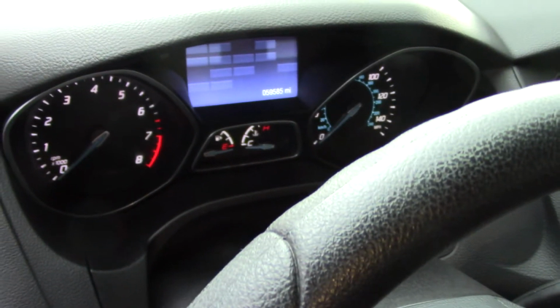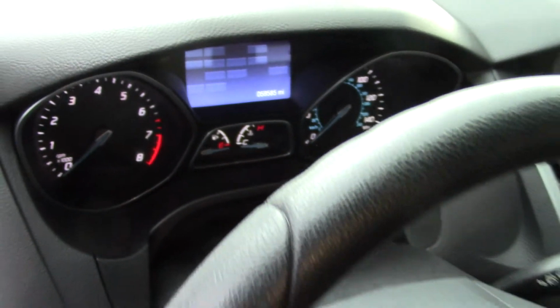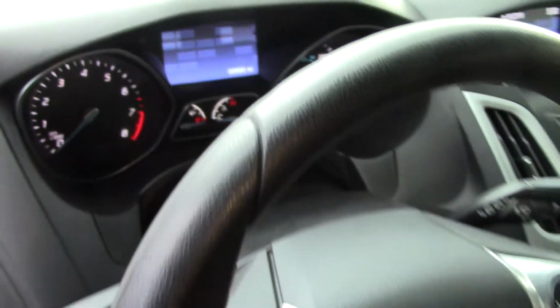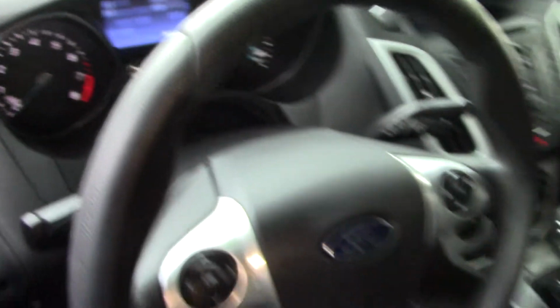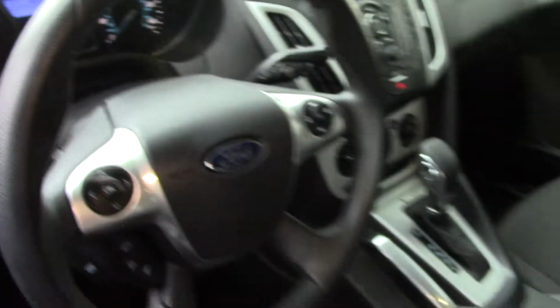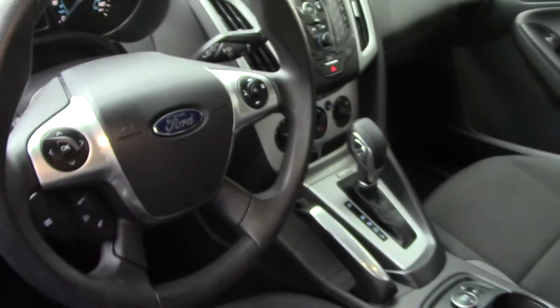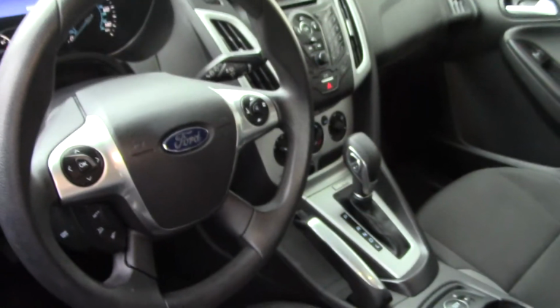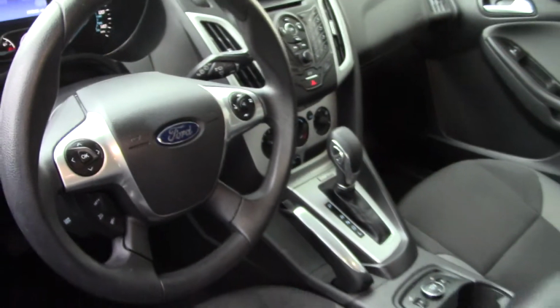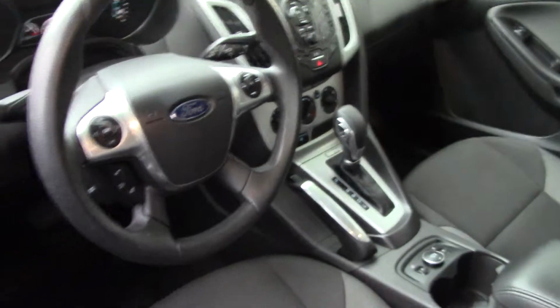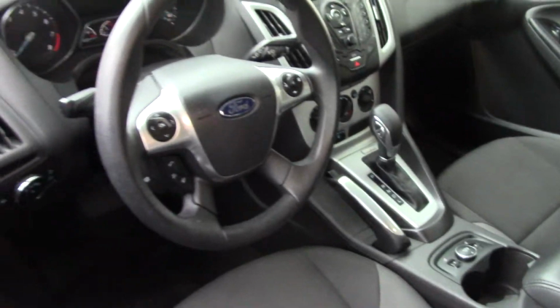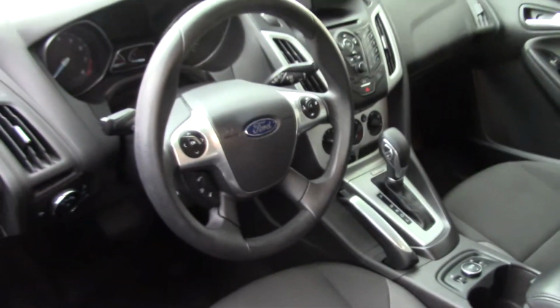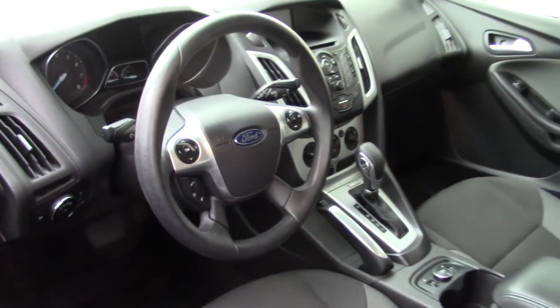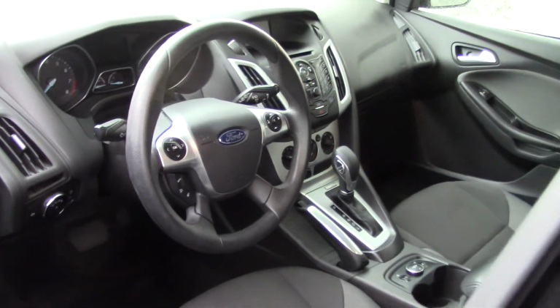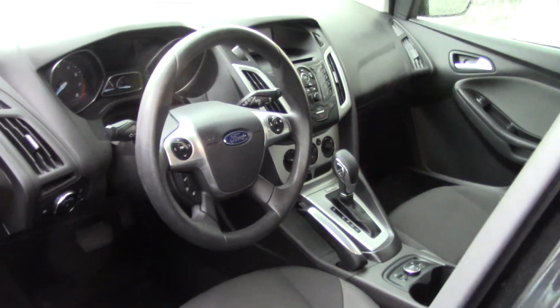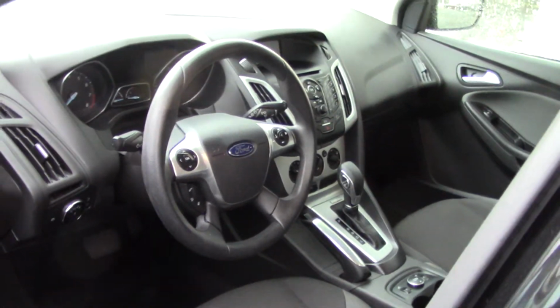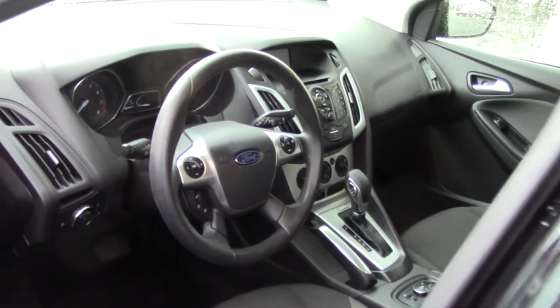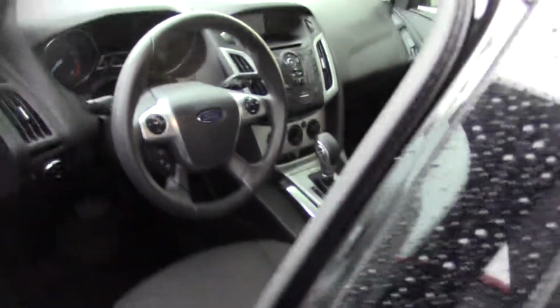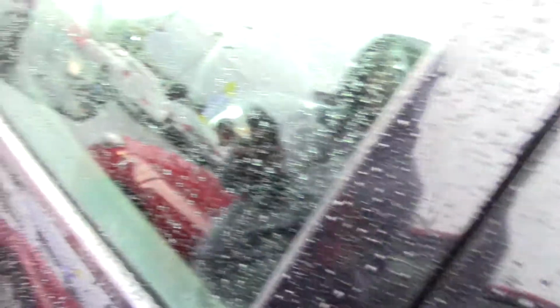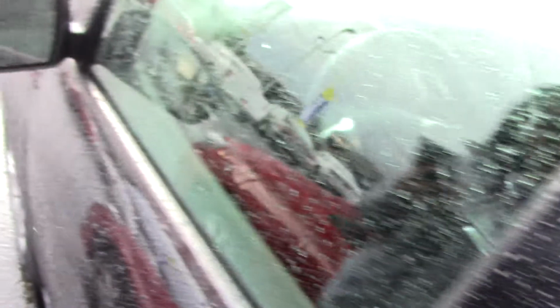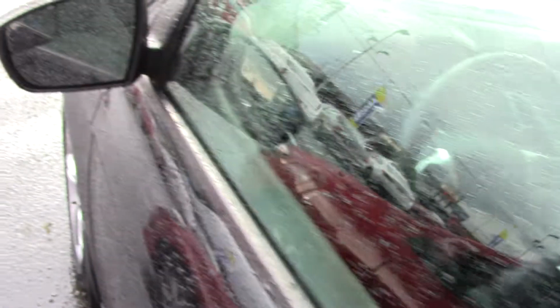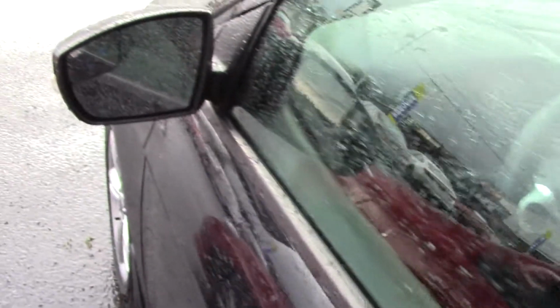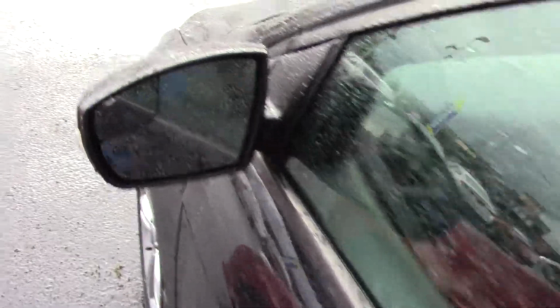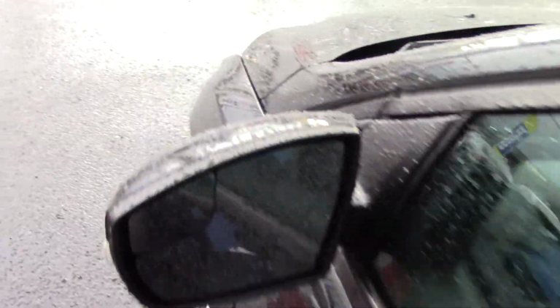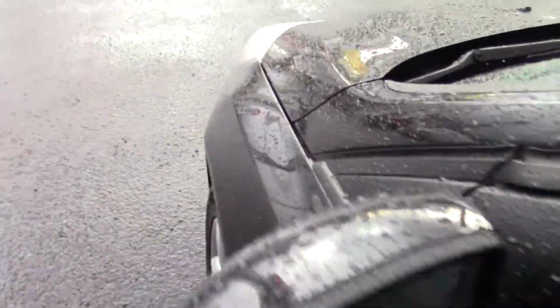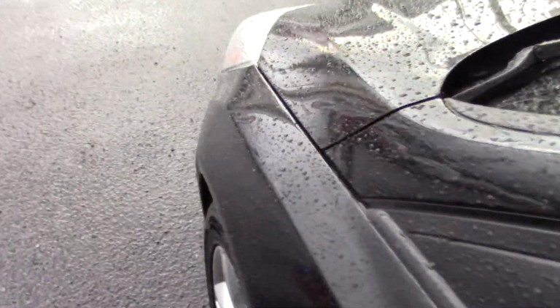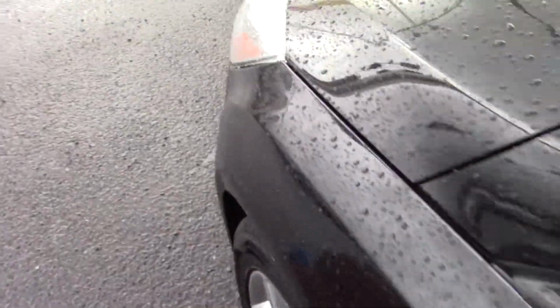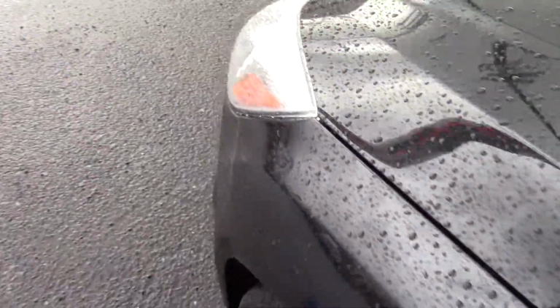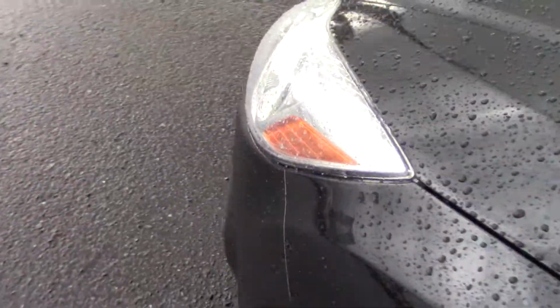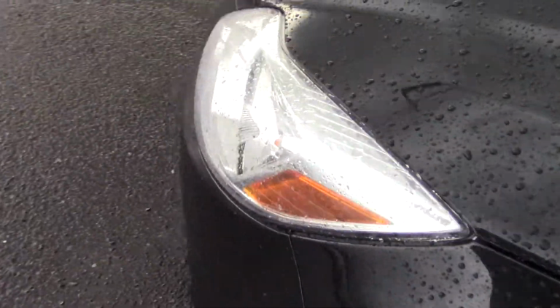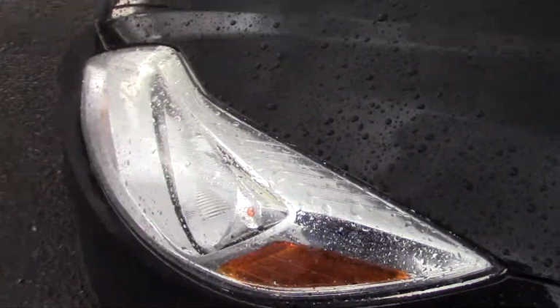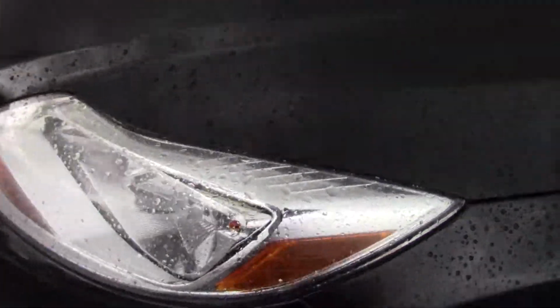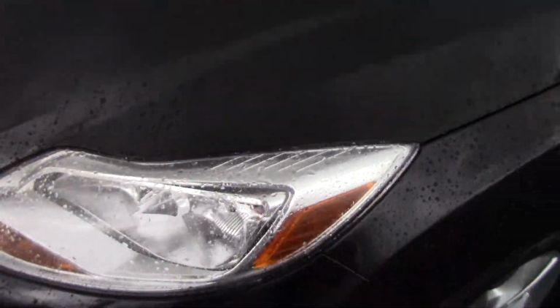Now the fun stuff. The audio system has voice-operated radio with Bluetooth, a radio with speed-sensitive volume control, an auxiliary input jack, and also a USB port and SYNC infotainment.